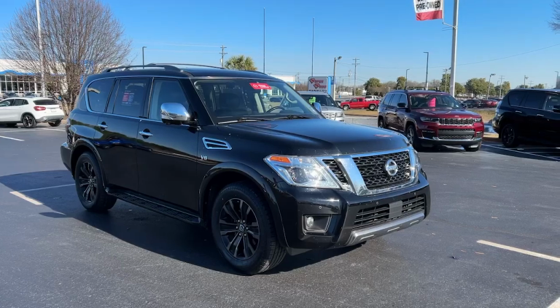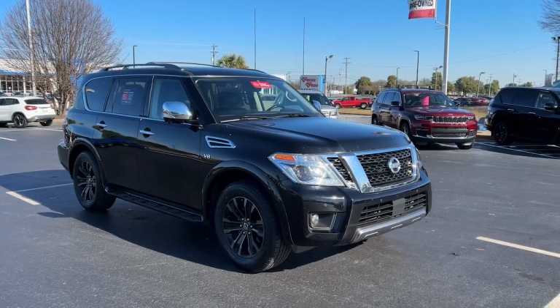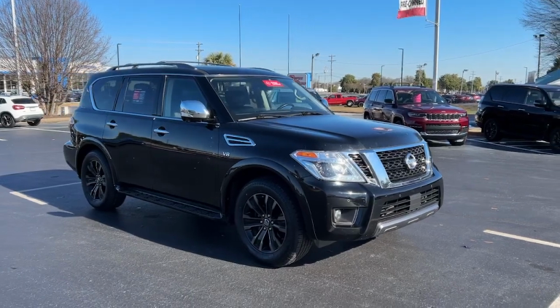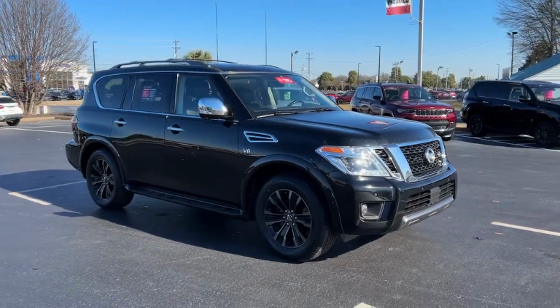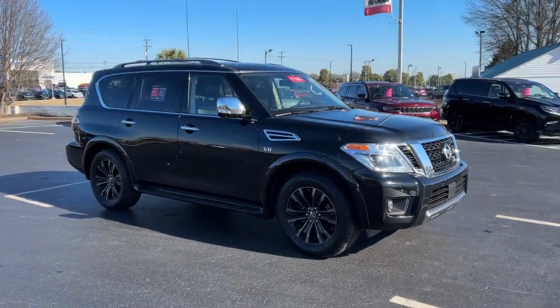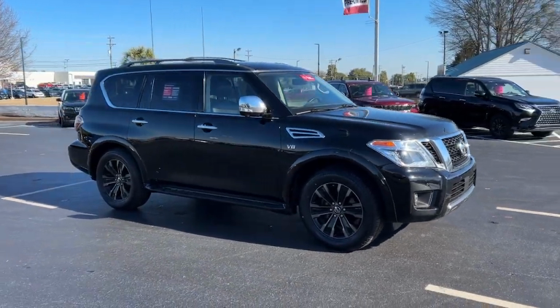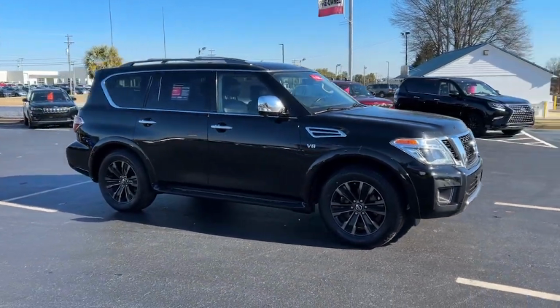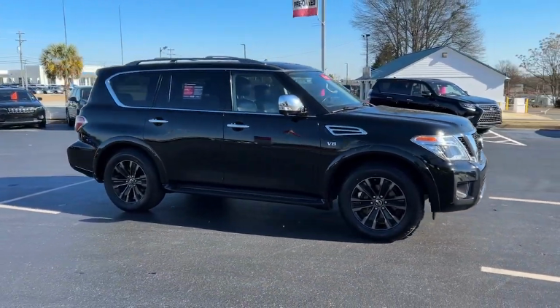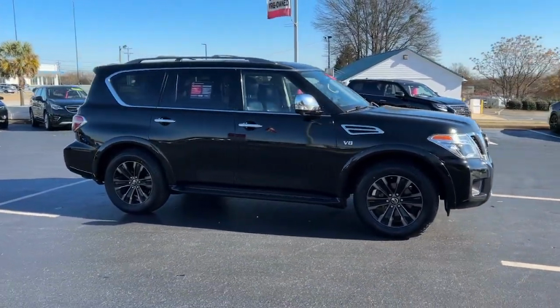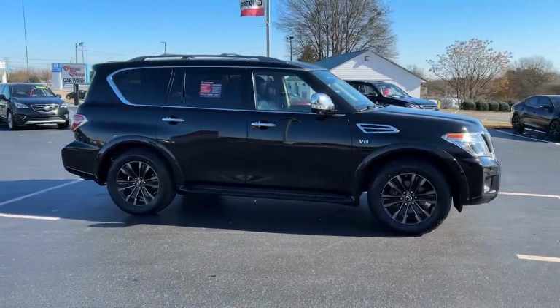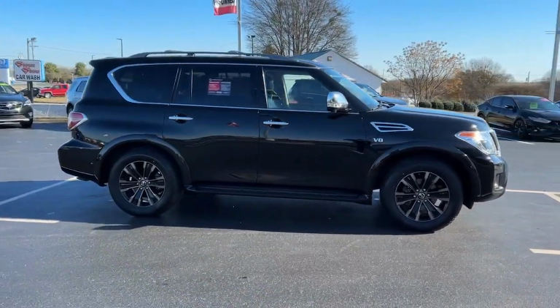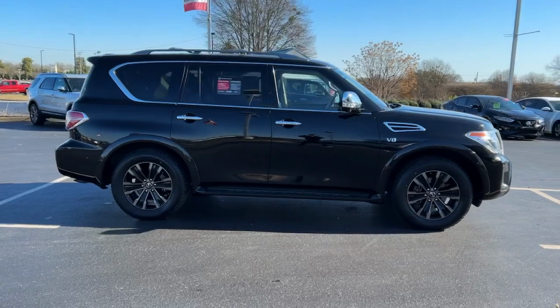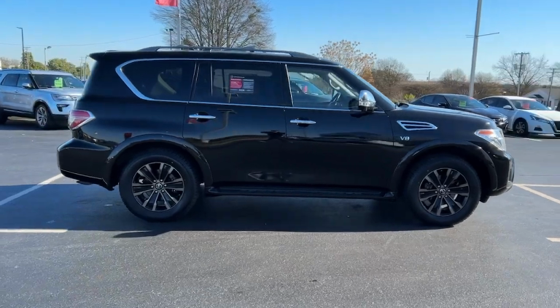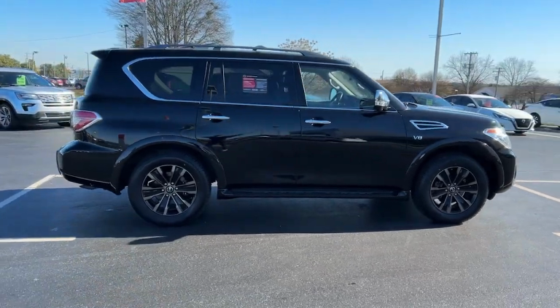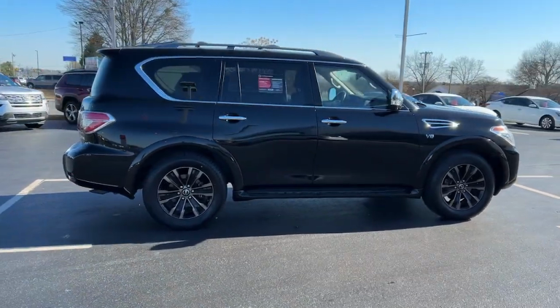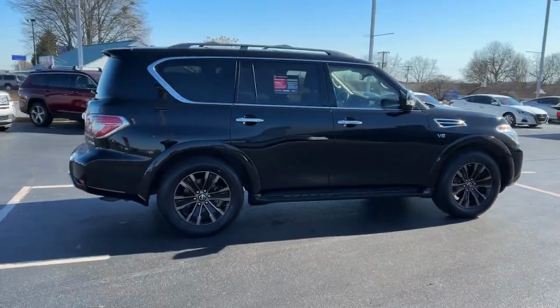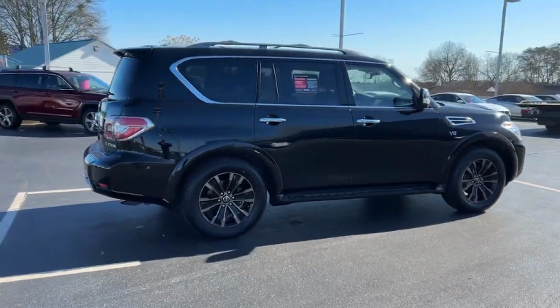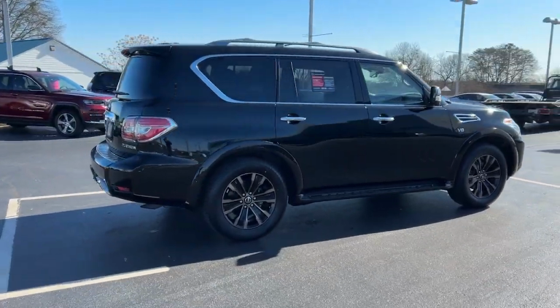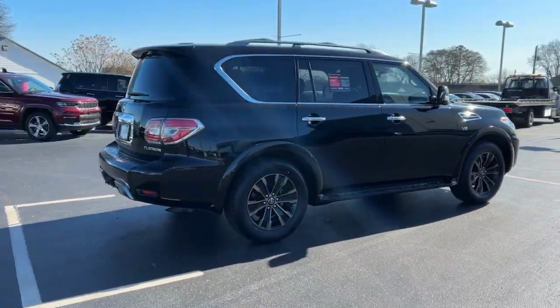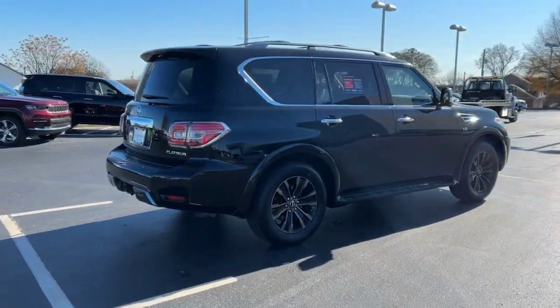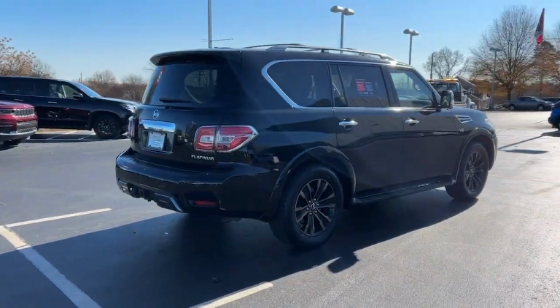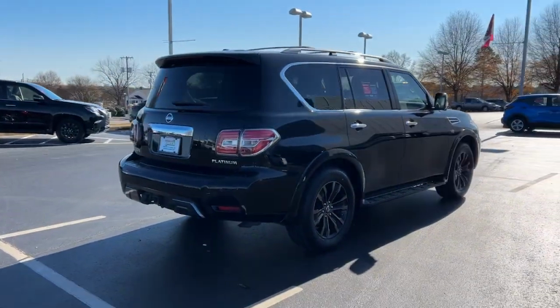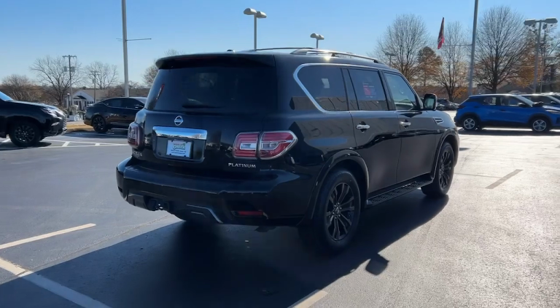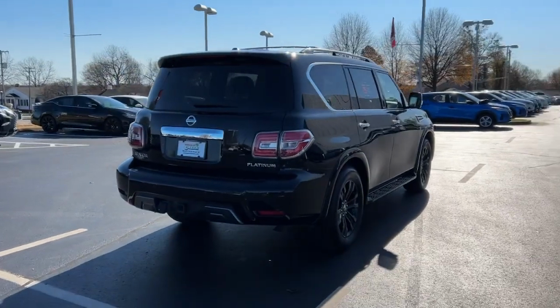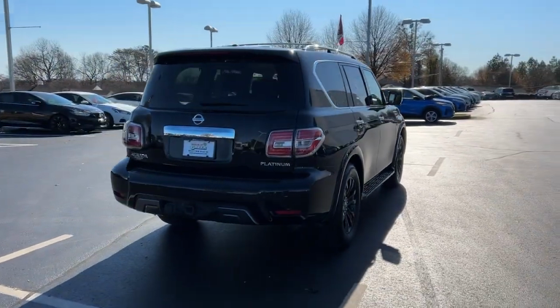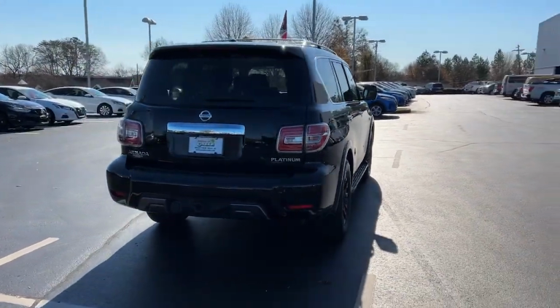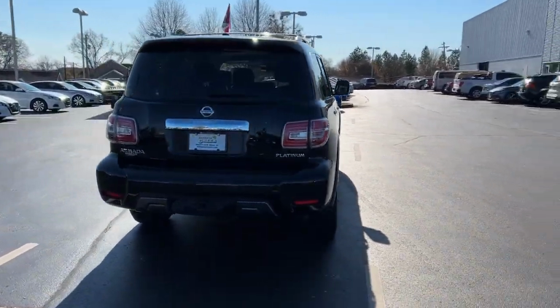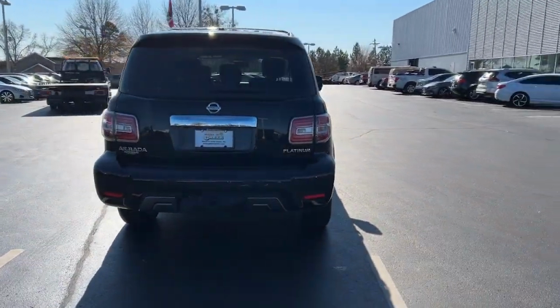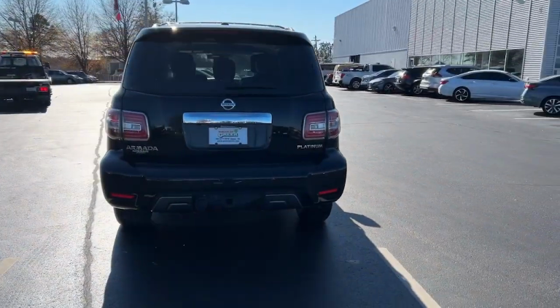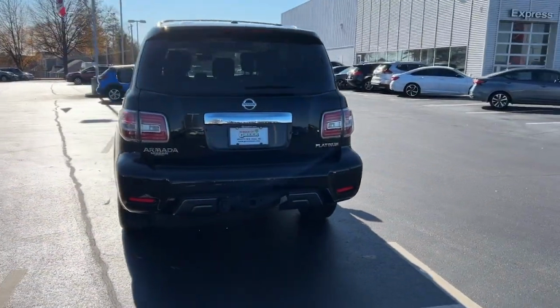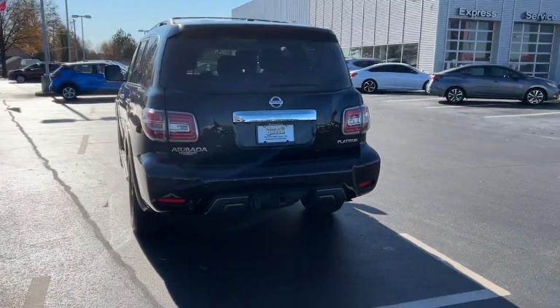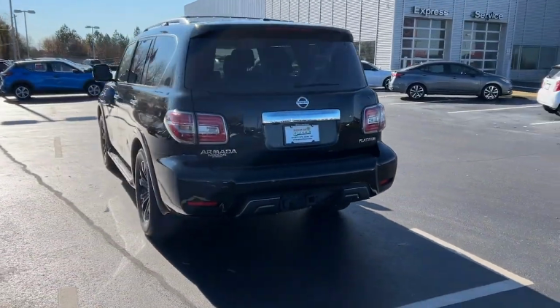Looking for your dream car? It could be the 2020 Nissan Armada. This vehicle is an outstanding buy with fewer than 70,000 miles on the odometer. Here's an overachiever with a commanding presence — the Nissan Armada.